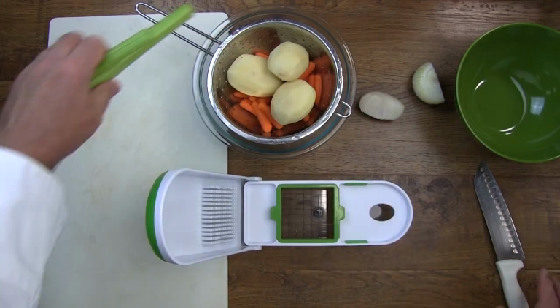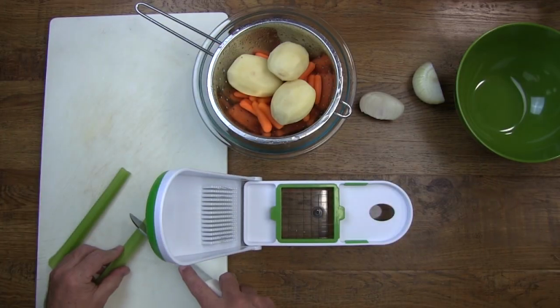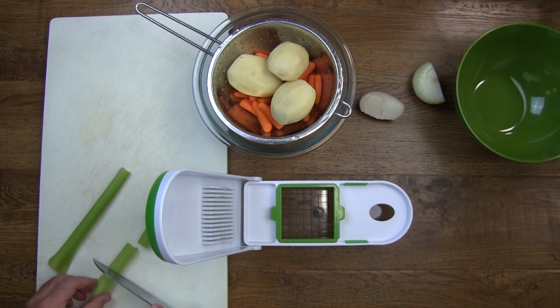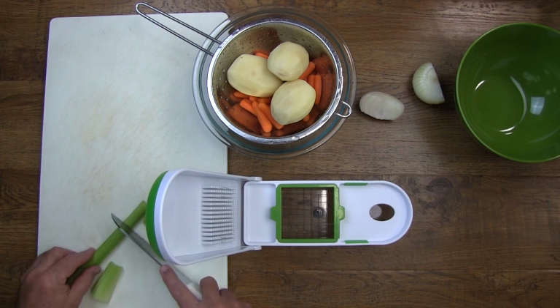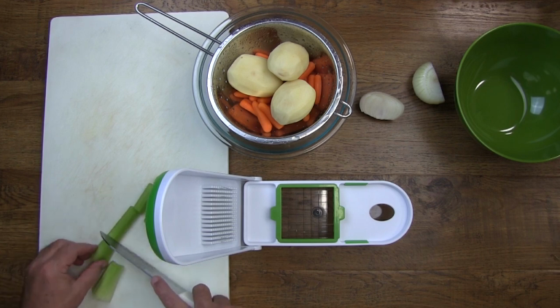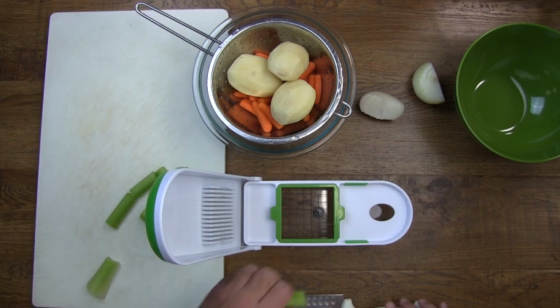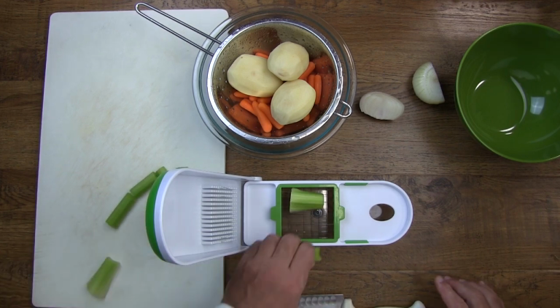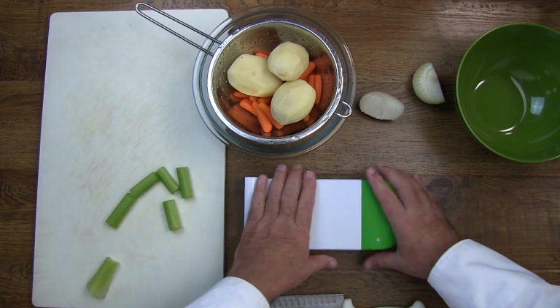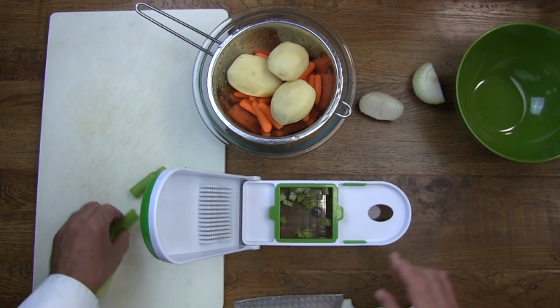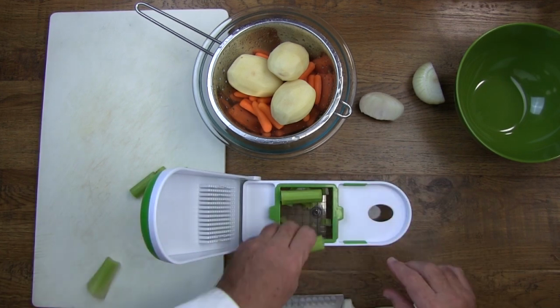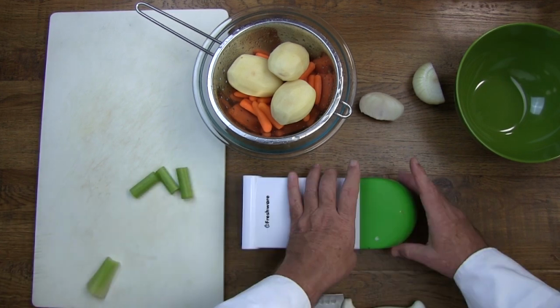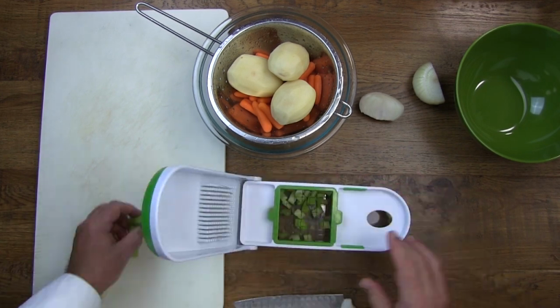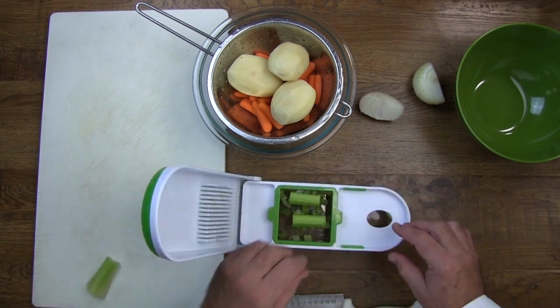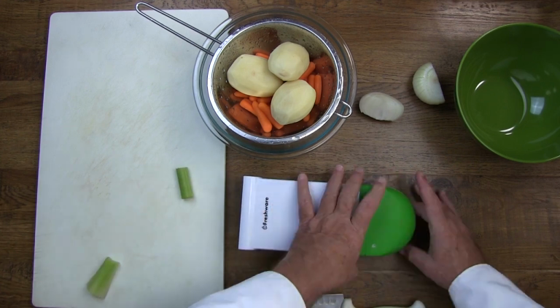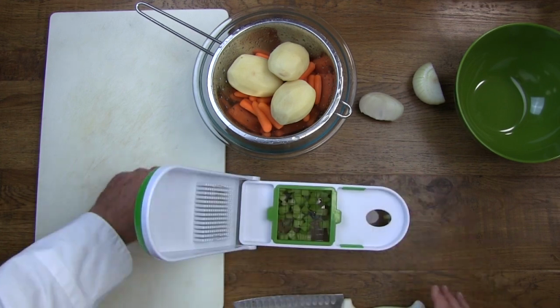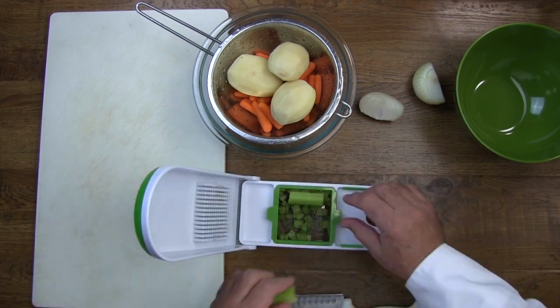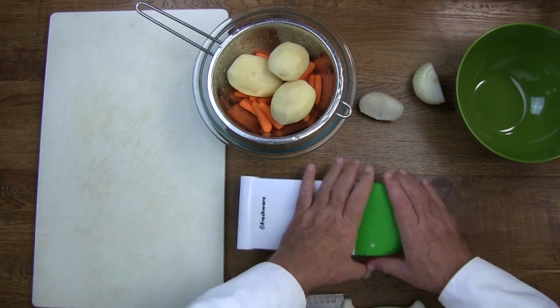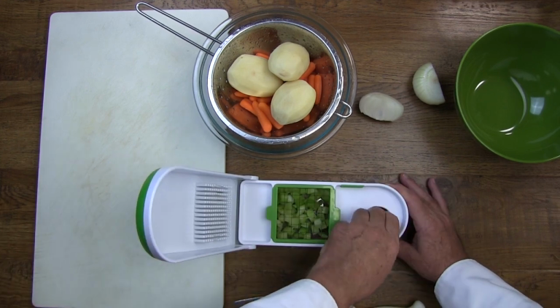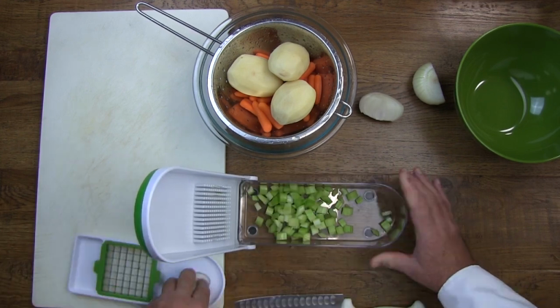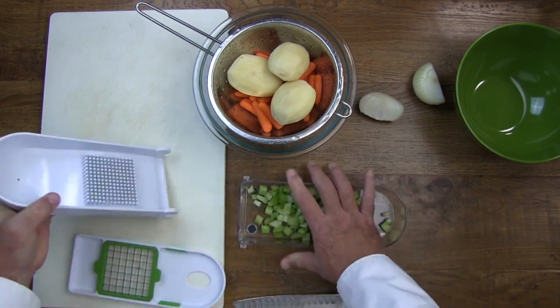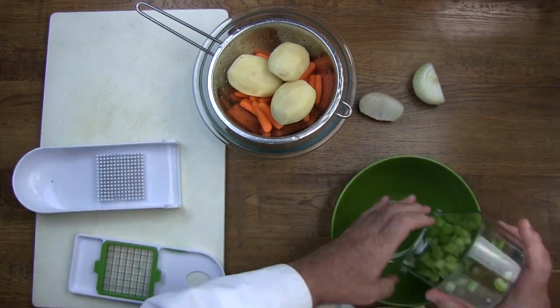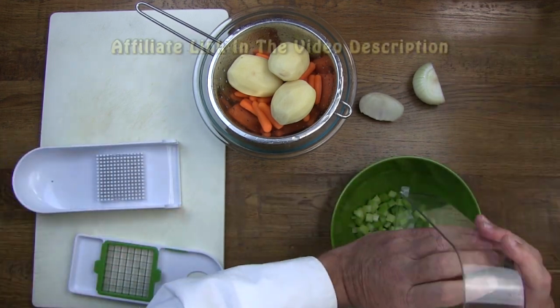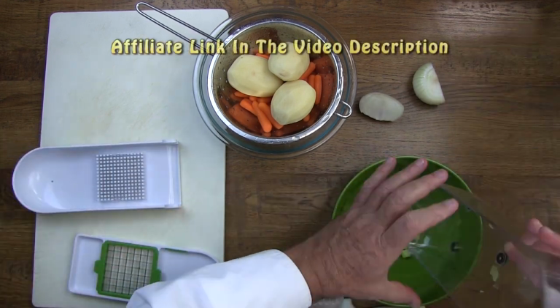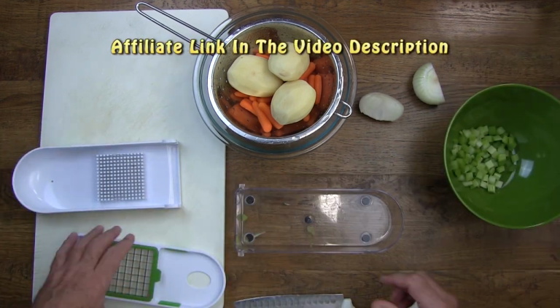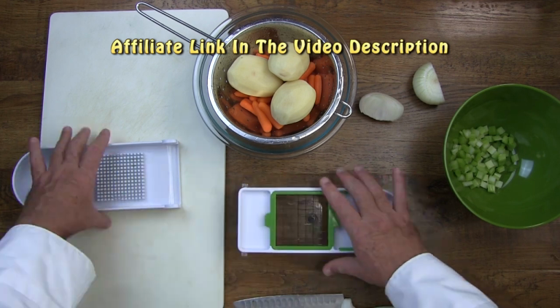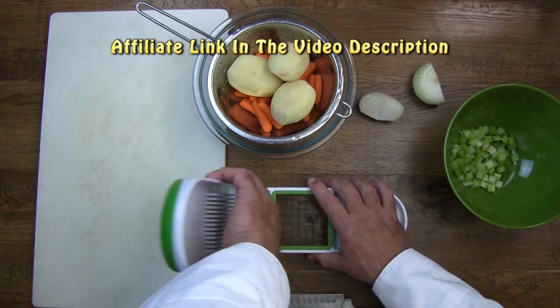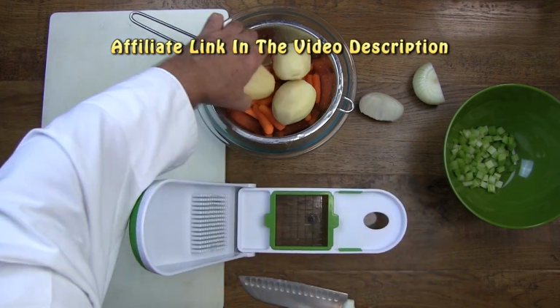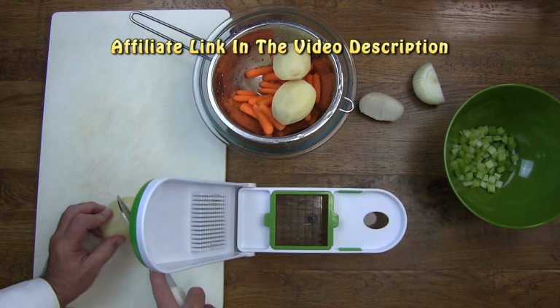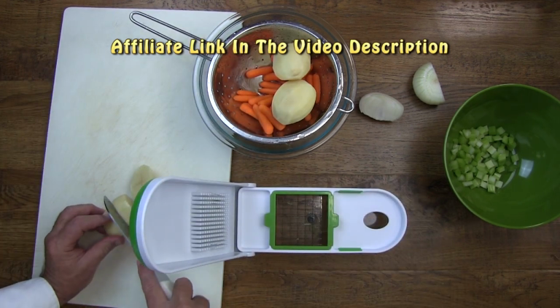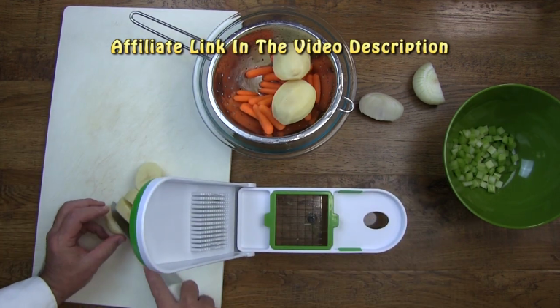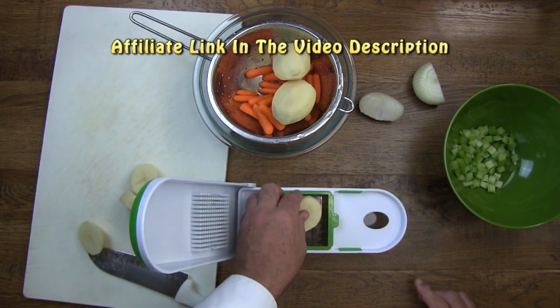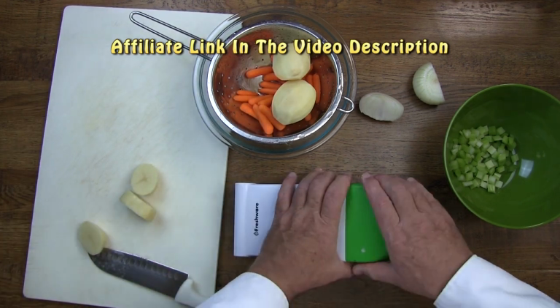We're going to use this very cool vegetable chopper to make equal size vegetable chunks for our soup. If you'd like to purchase one of these vegetable choppers, check the video description for an affiliate link.